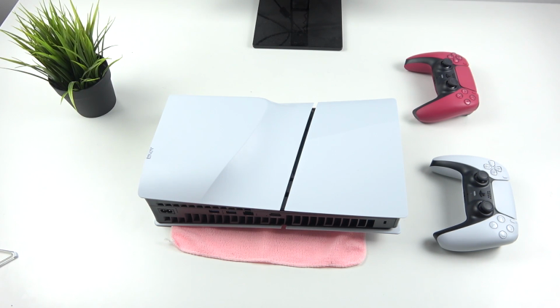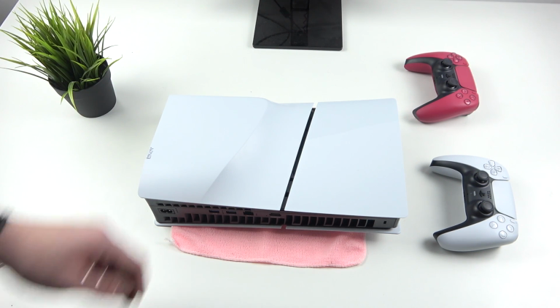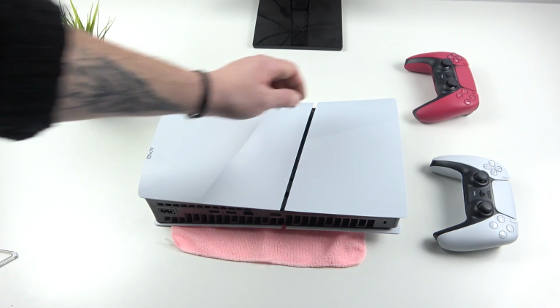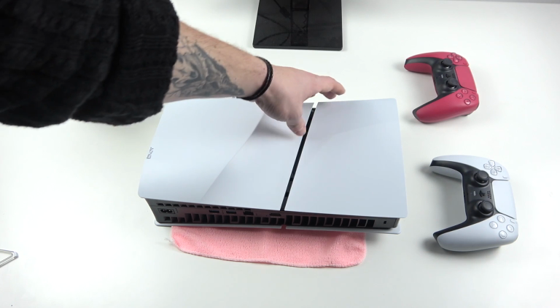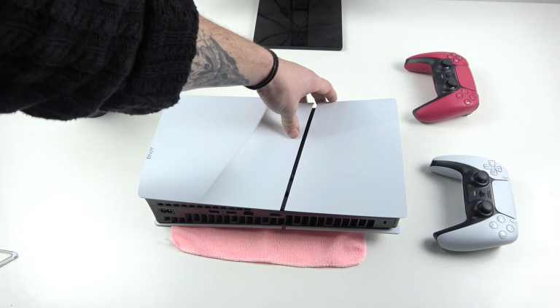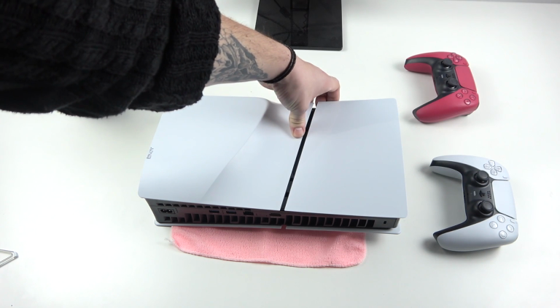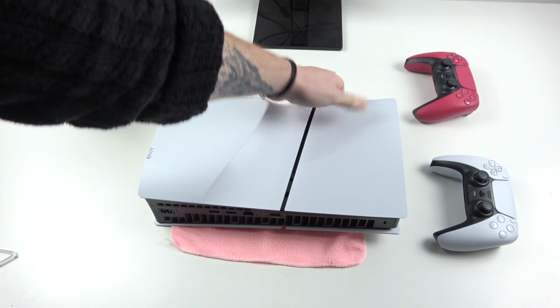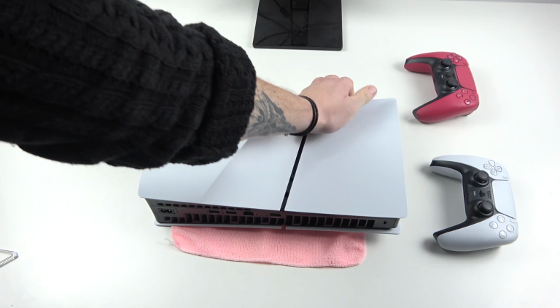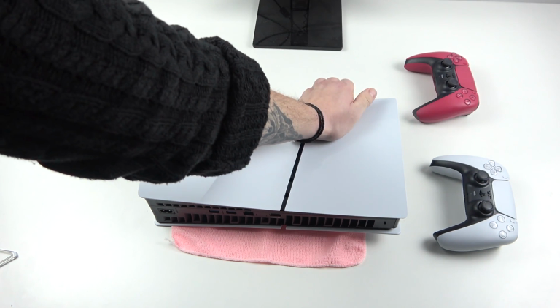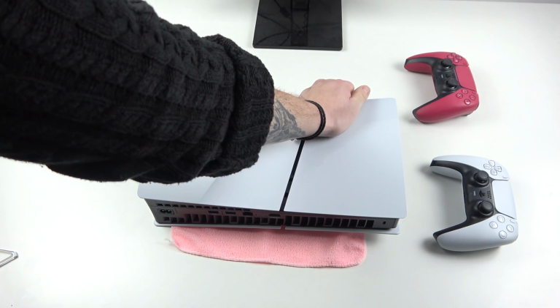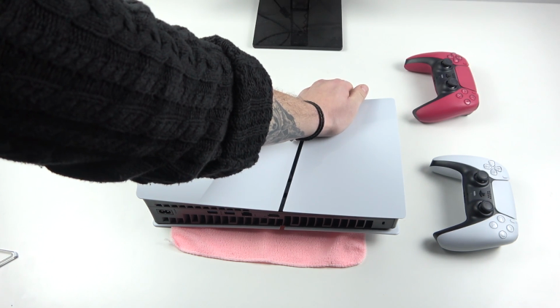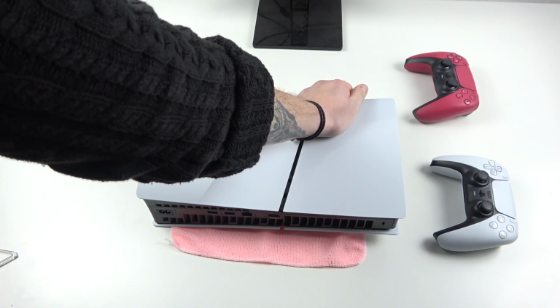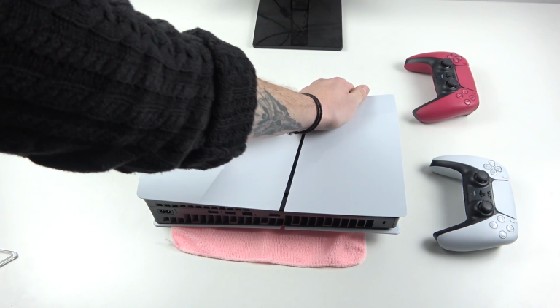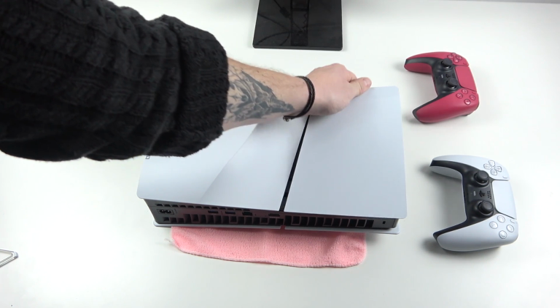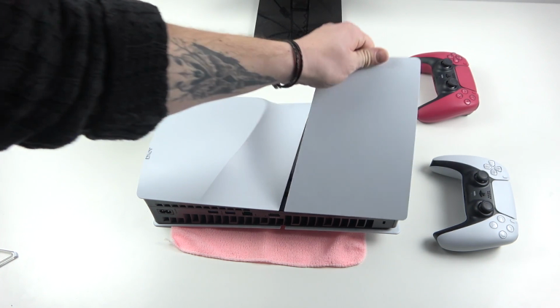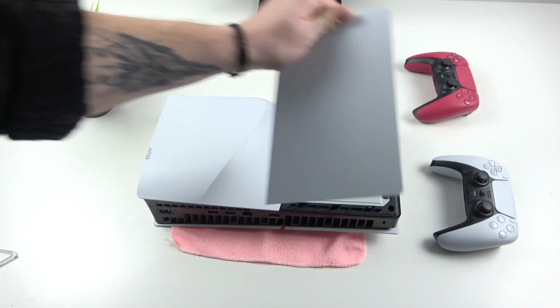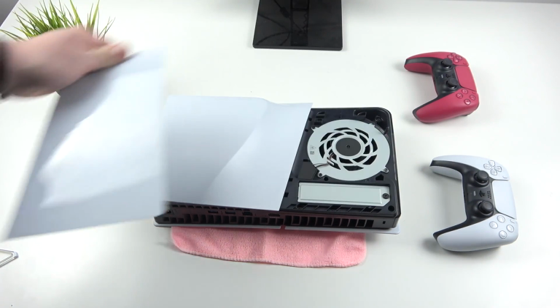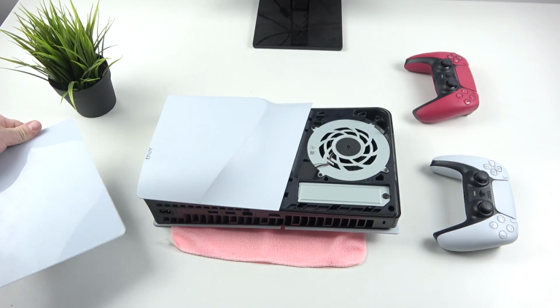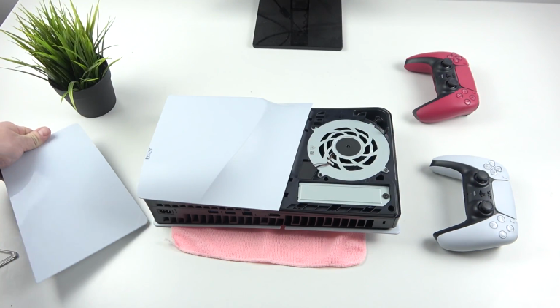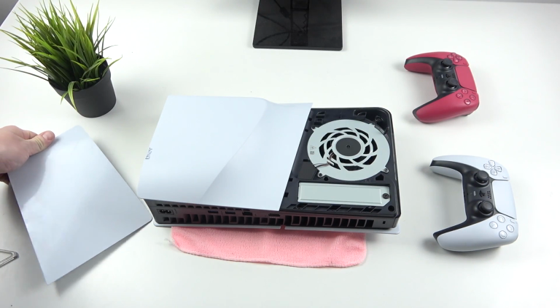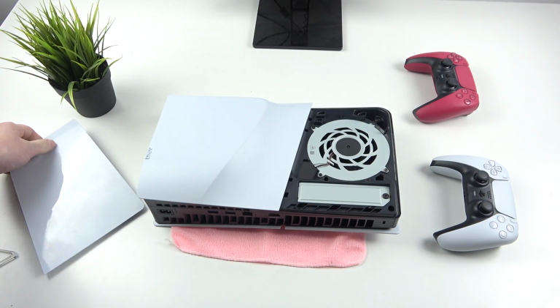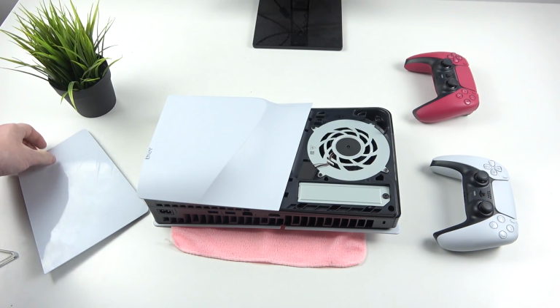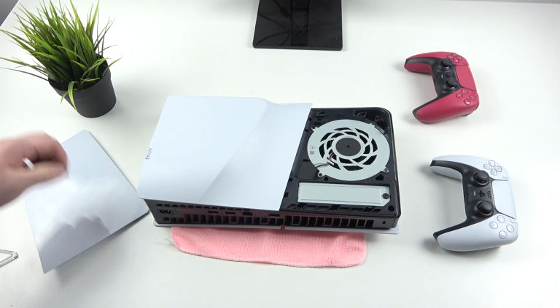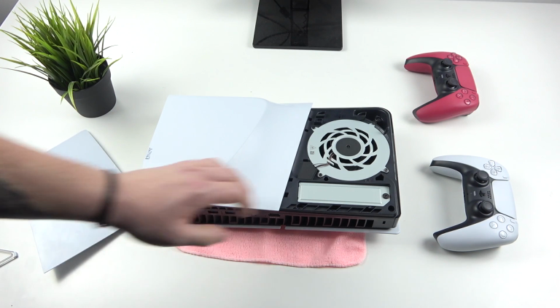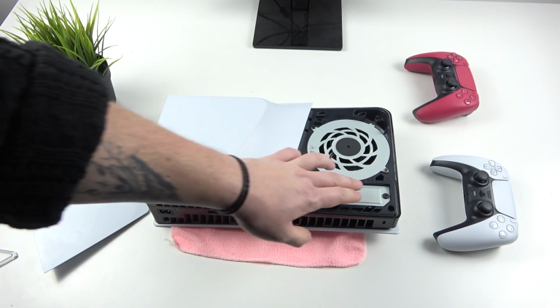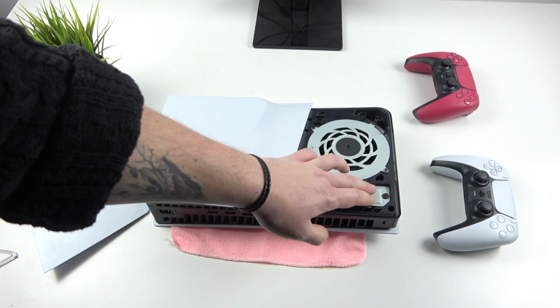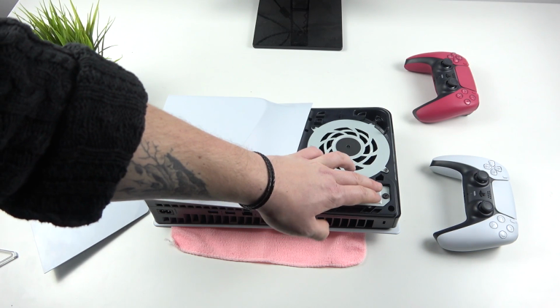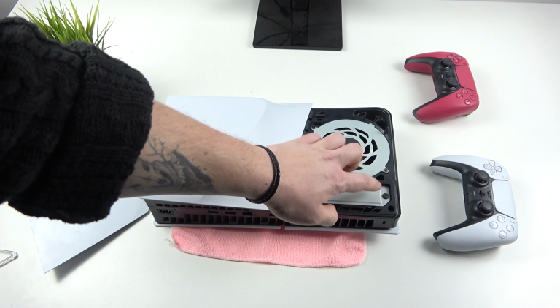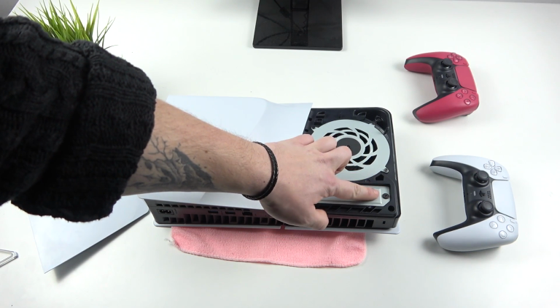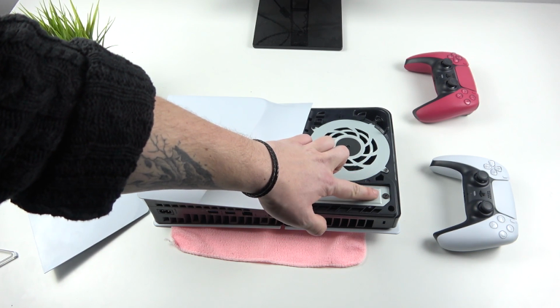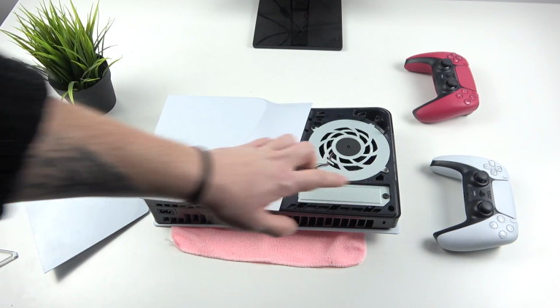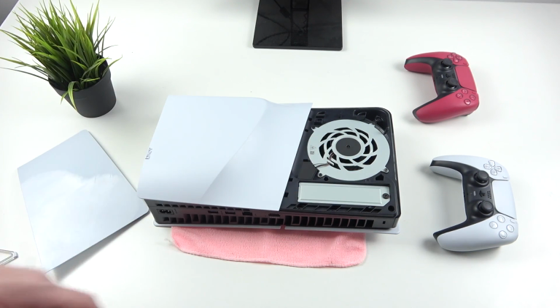Now we have to remove the side panel. You'll need to unscrew this screw.